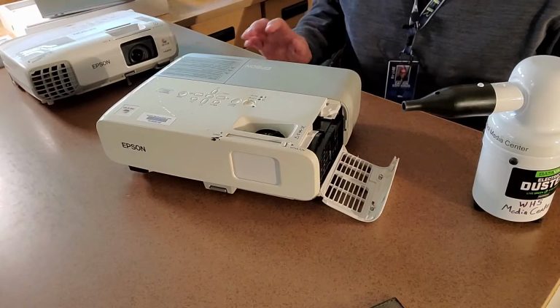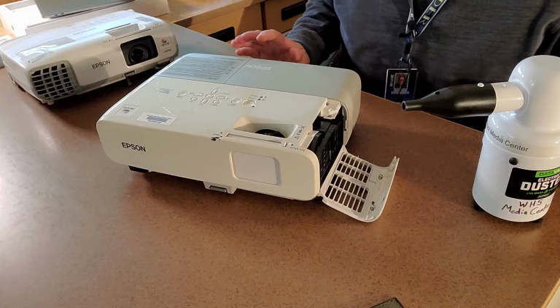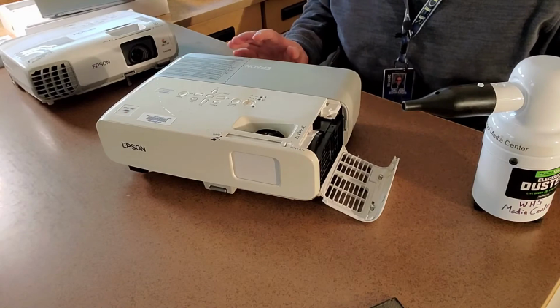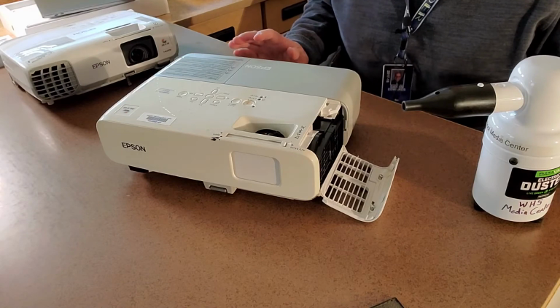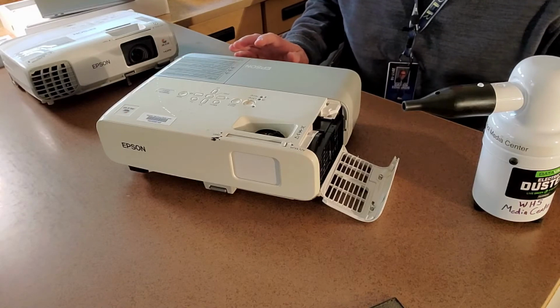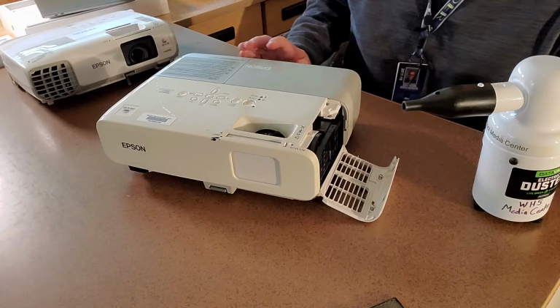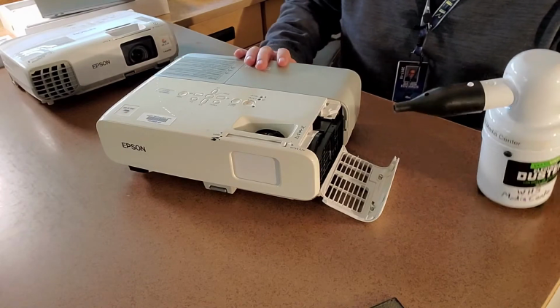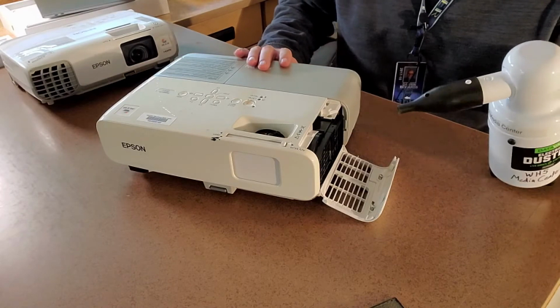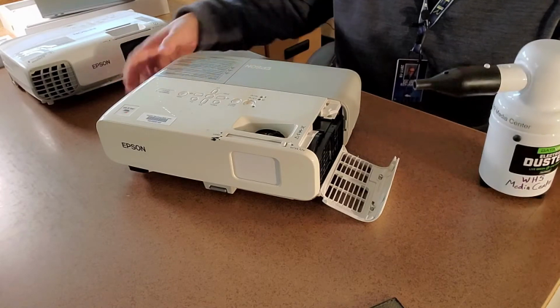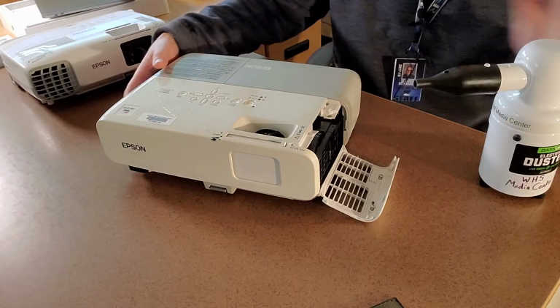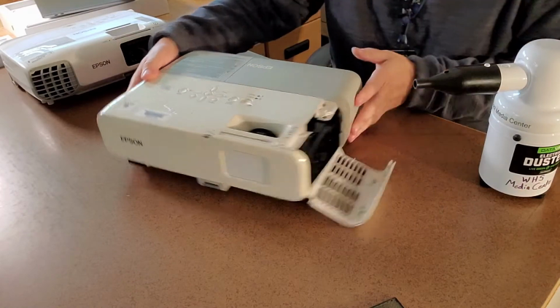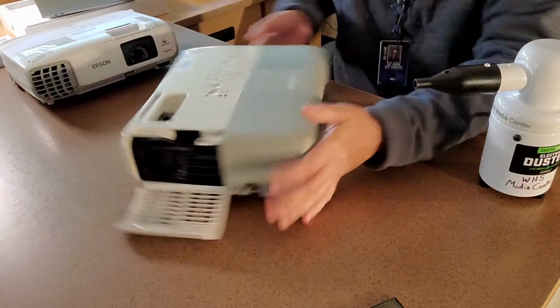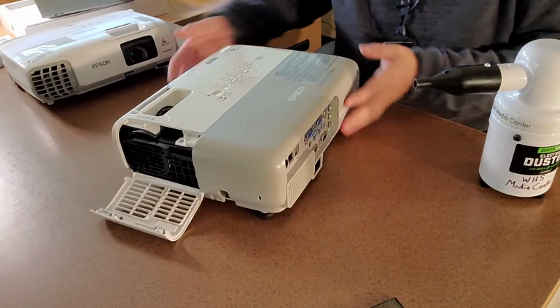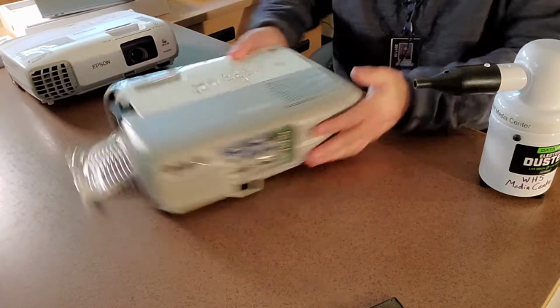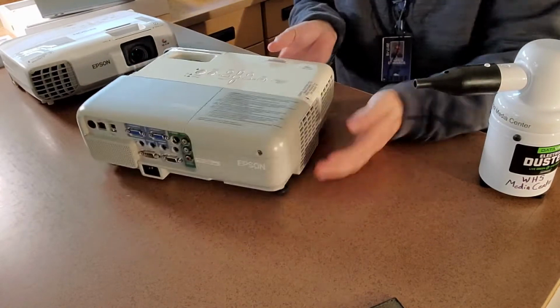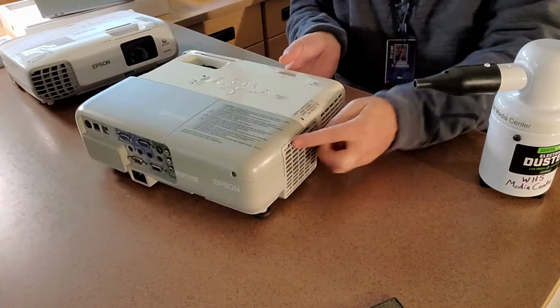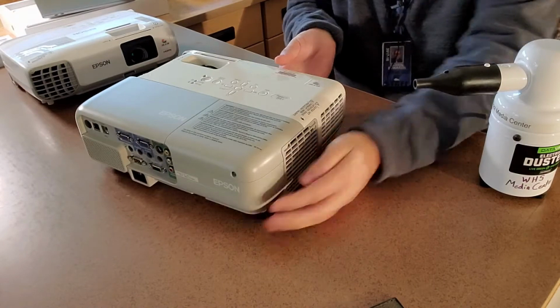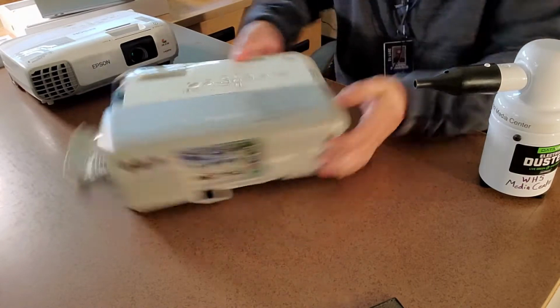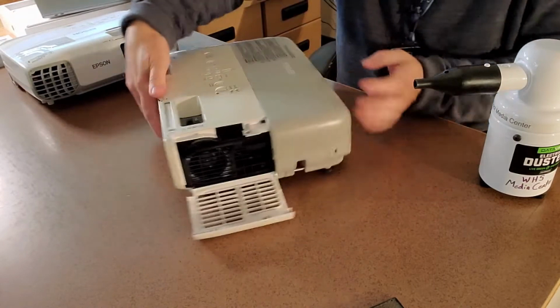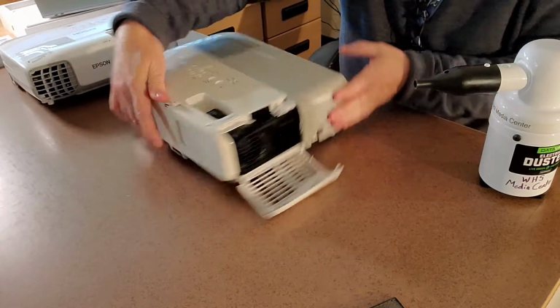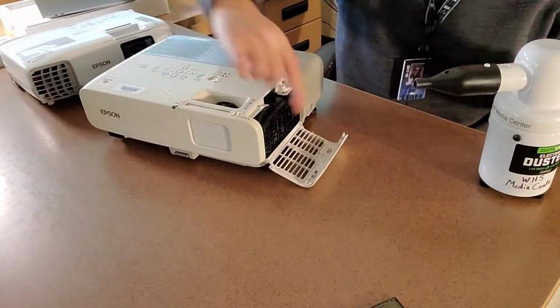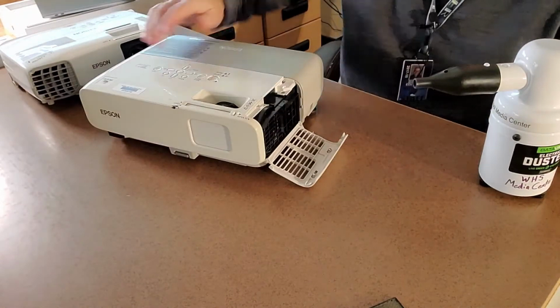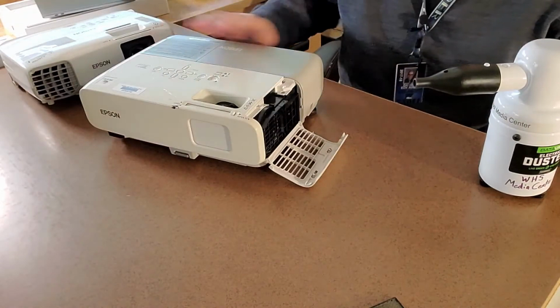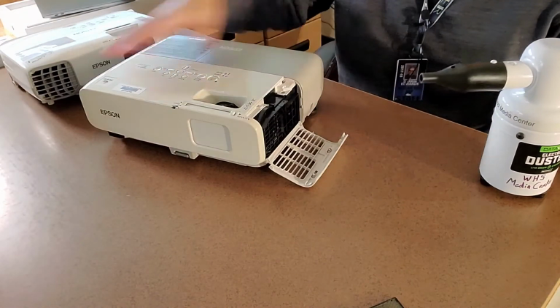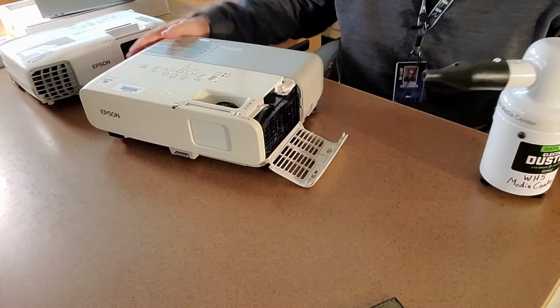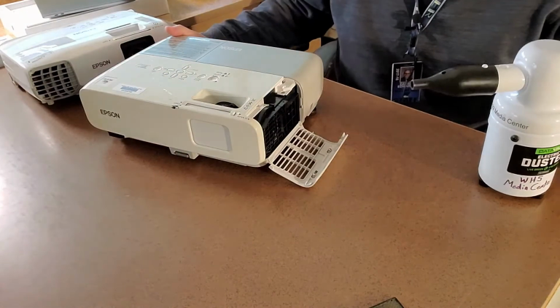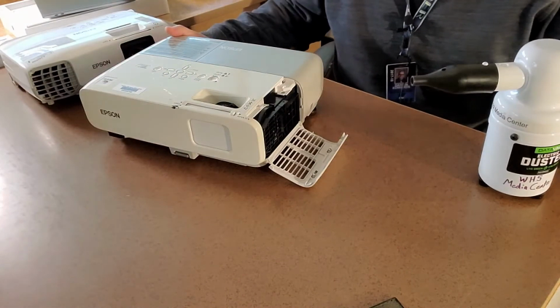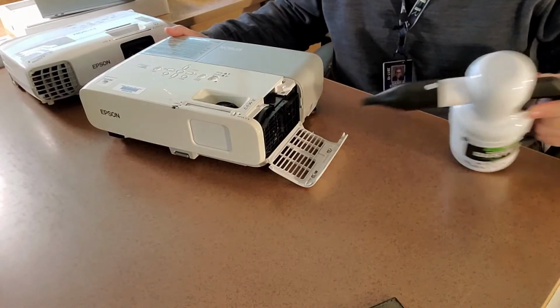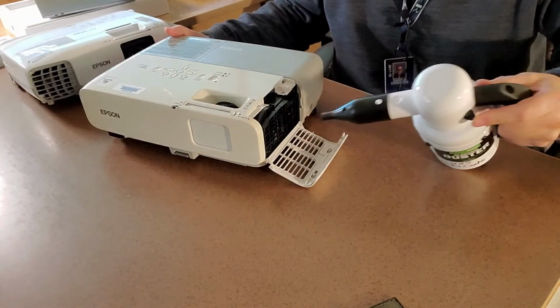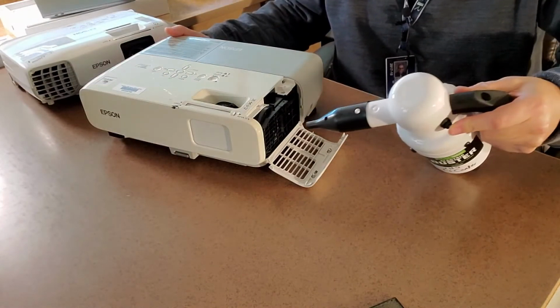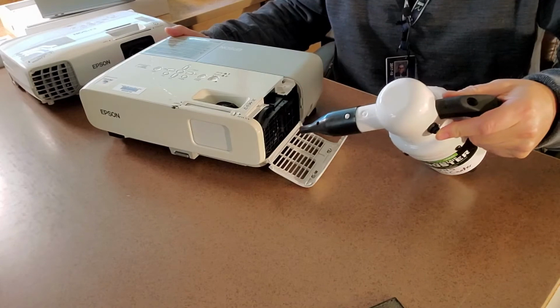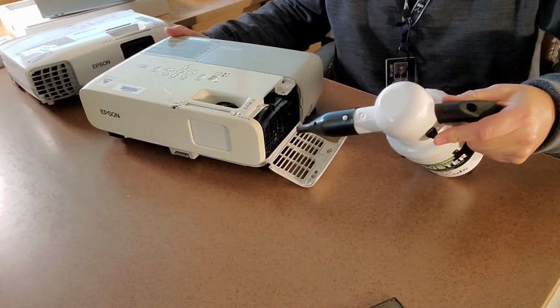We're also going to use this to blow out the insides of the machine. So anywhere that there's an opening in the vent we're just going to blow out through there. The air would normally enter through here and come out the other side, but we're just going to go ahead and blow some really good strong air through there.